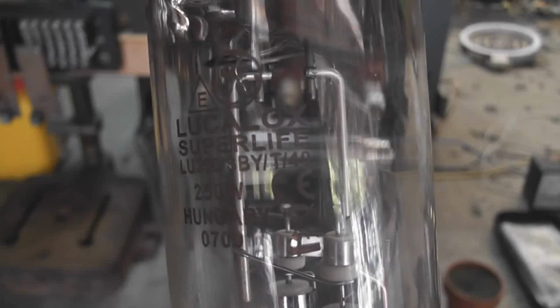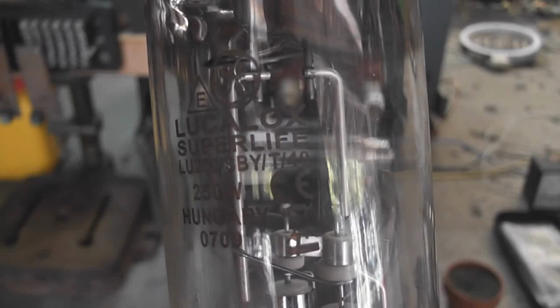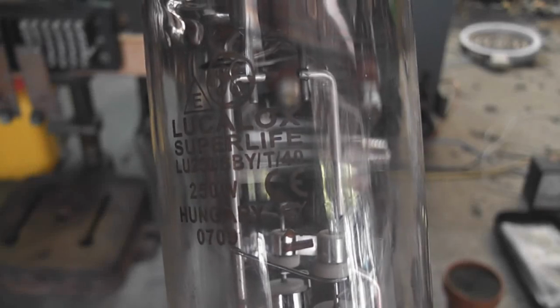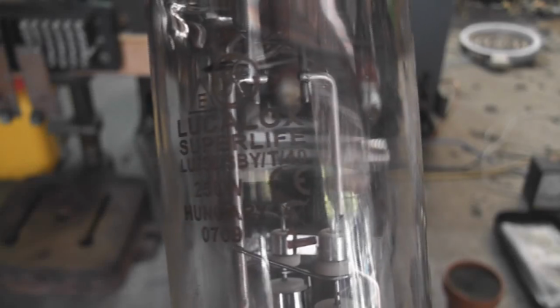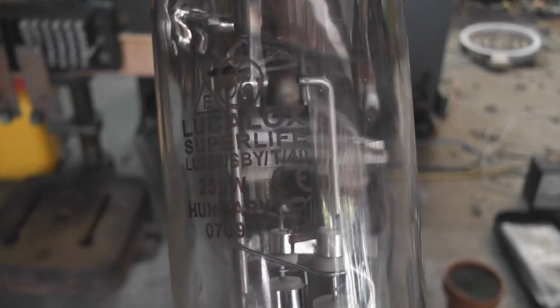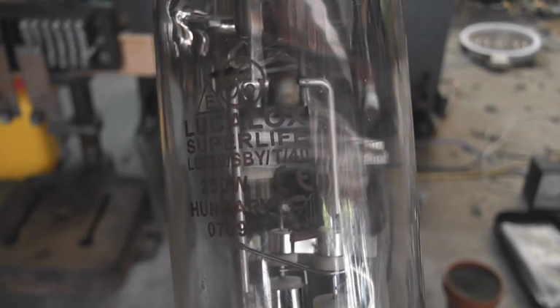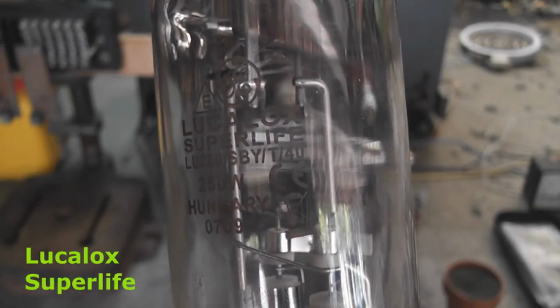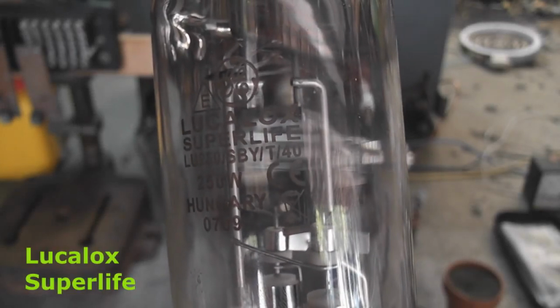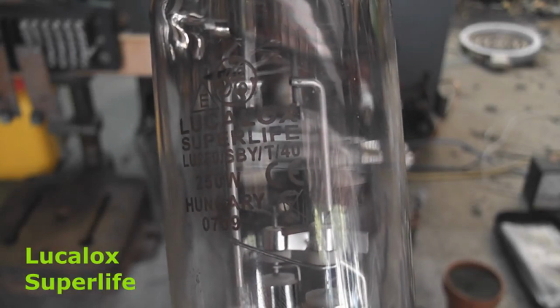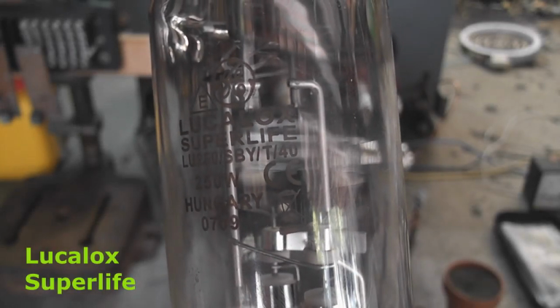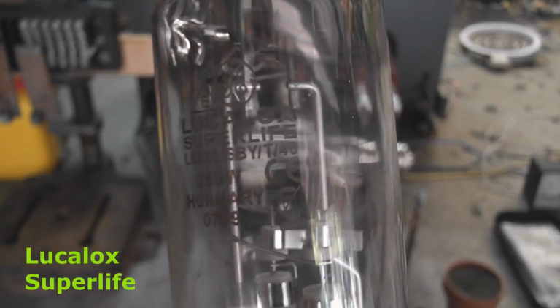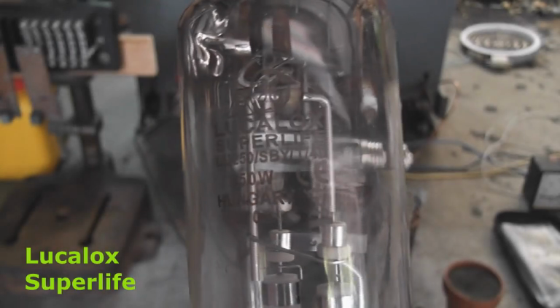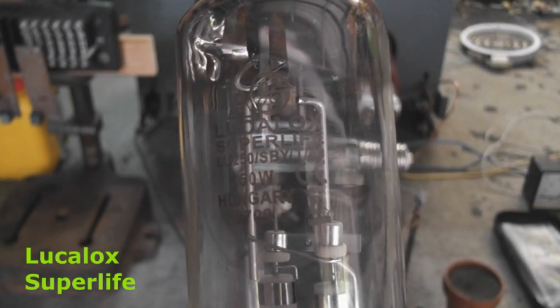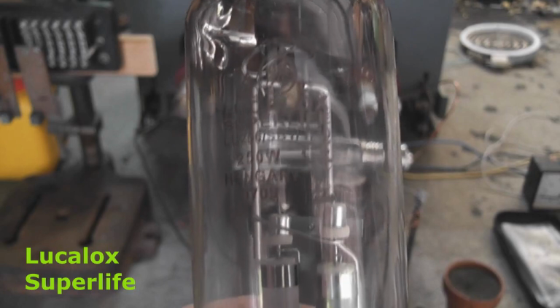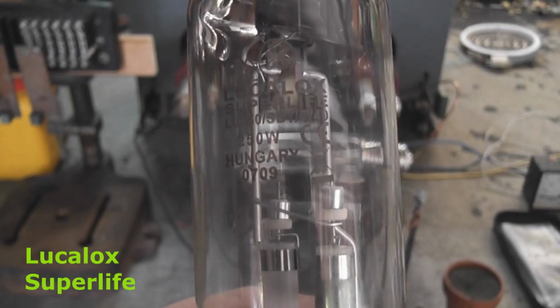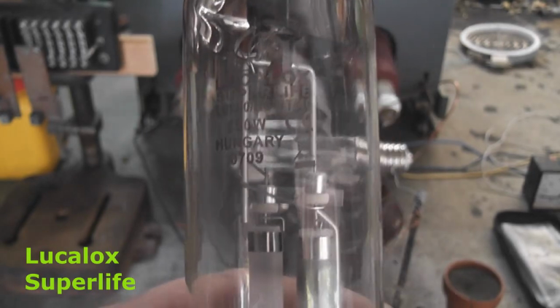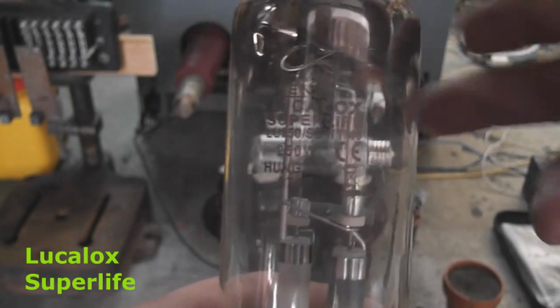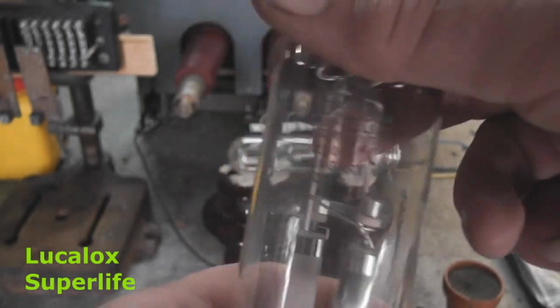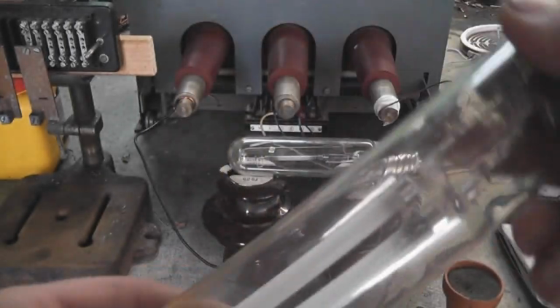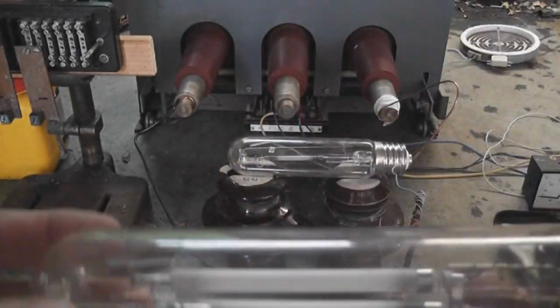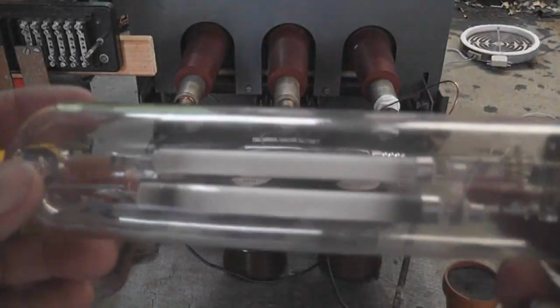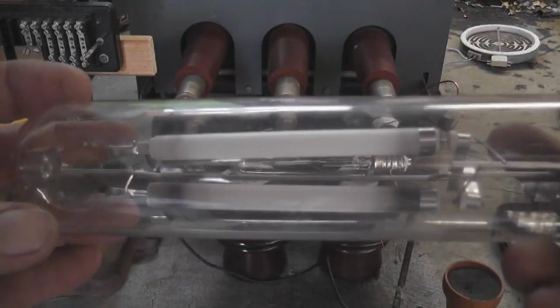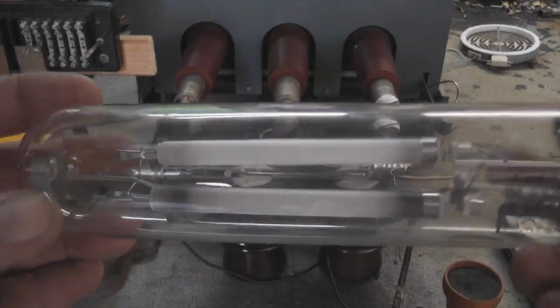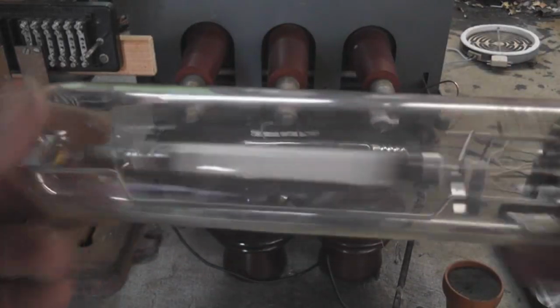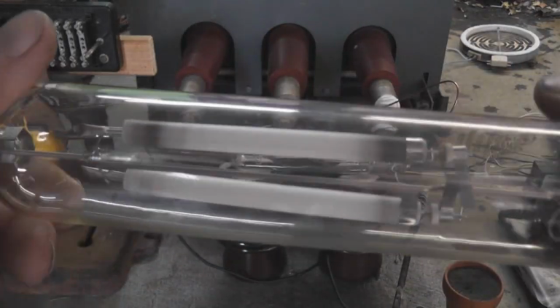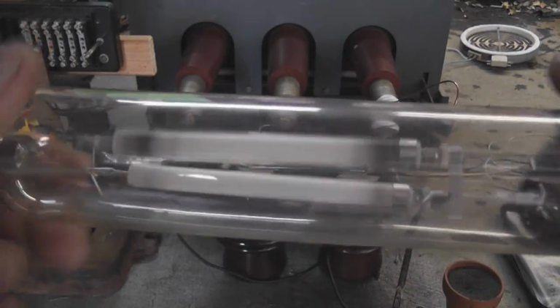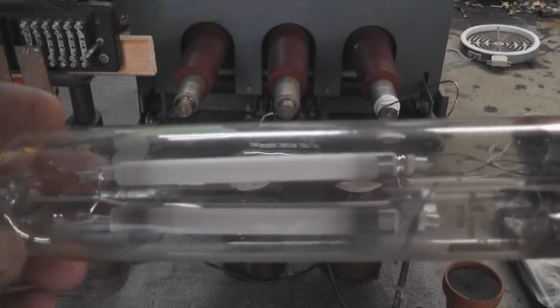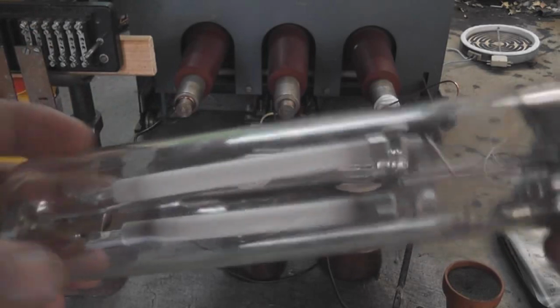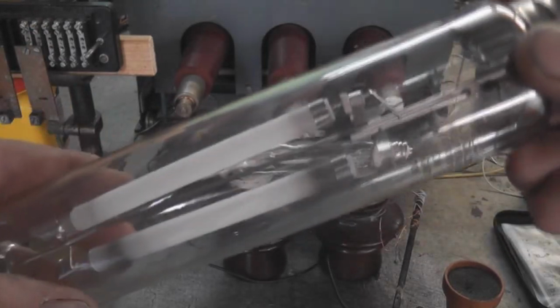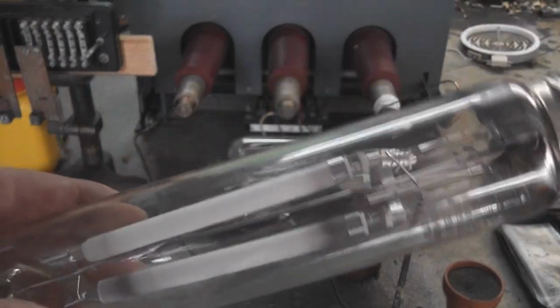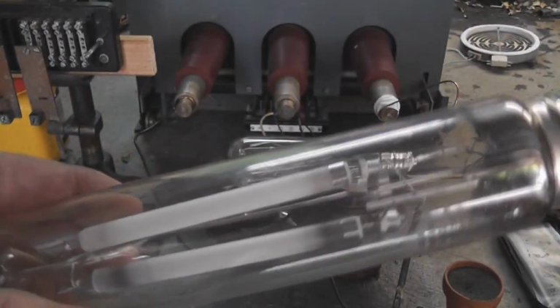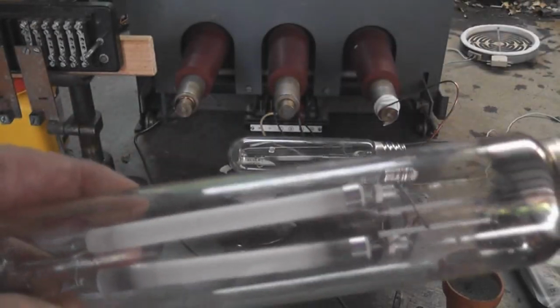I got another one here that's a Luka Luxe Supreme 250 watts, made in Hungary, that has two elements in it, two tubes. I'll activate this device and see if we can make it work.